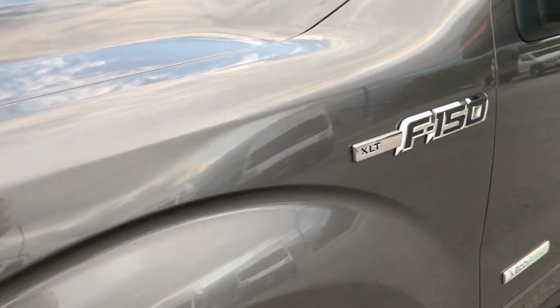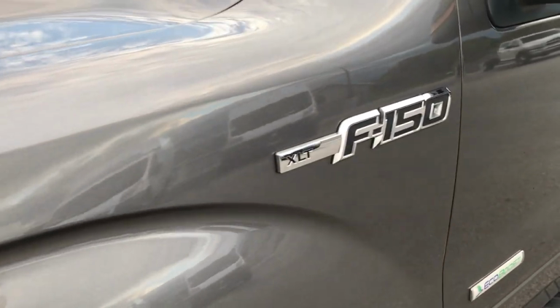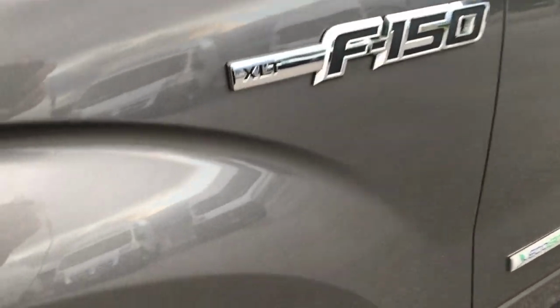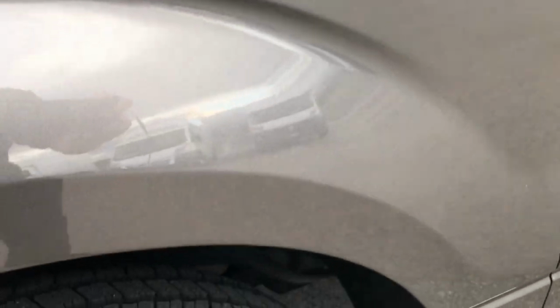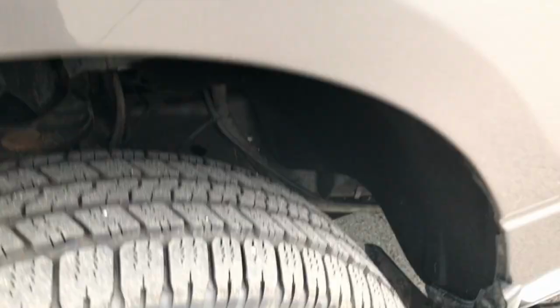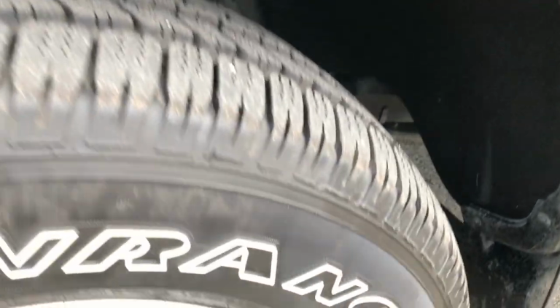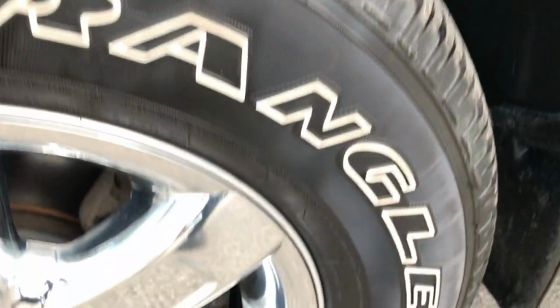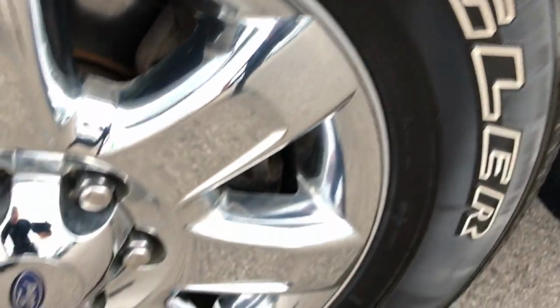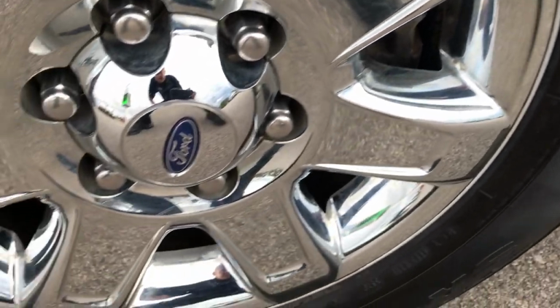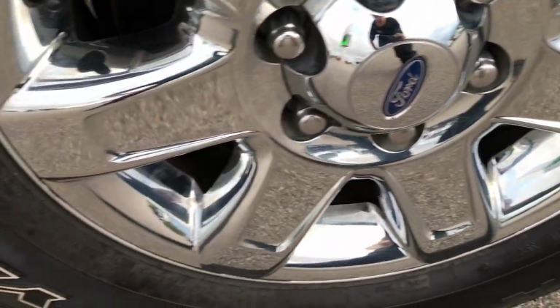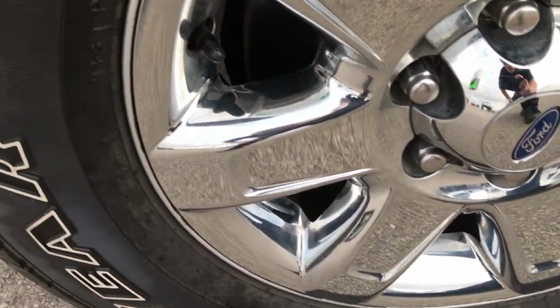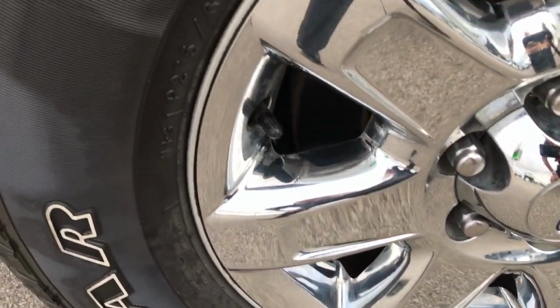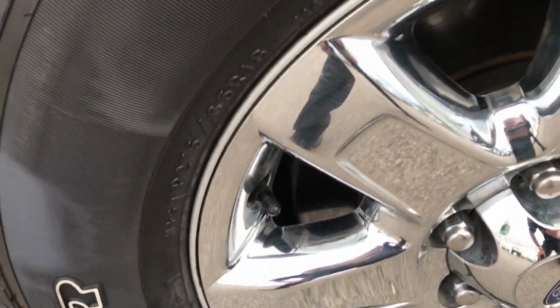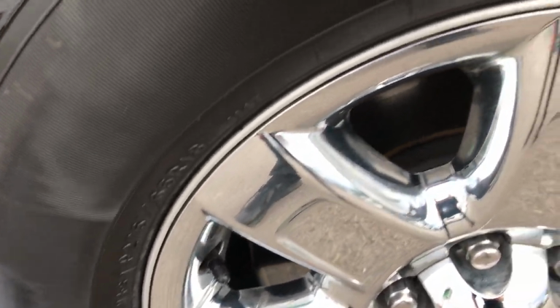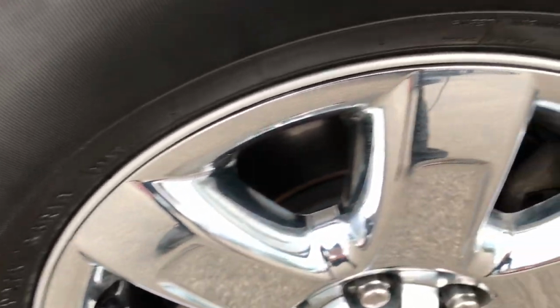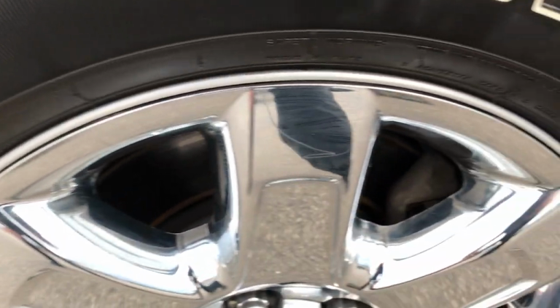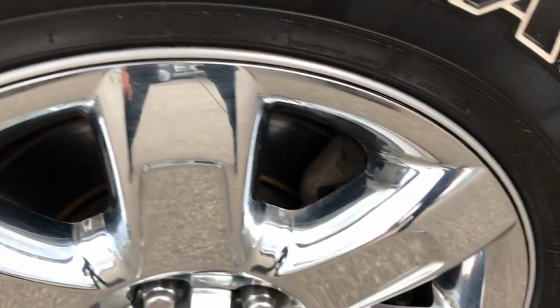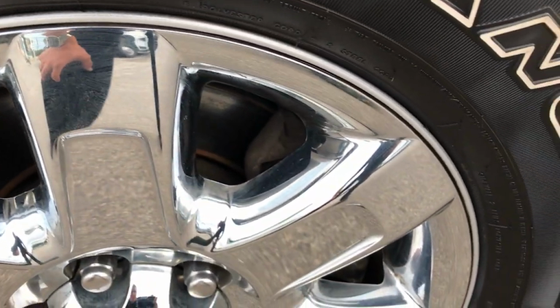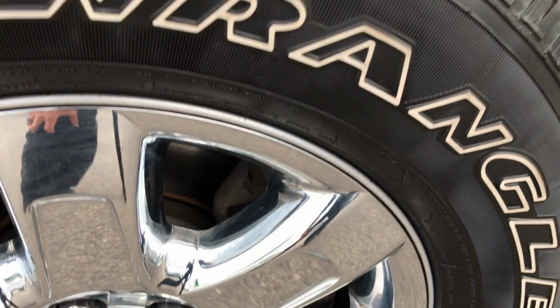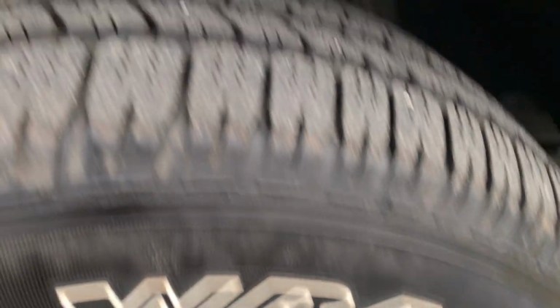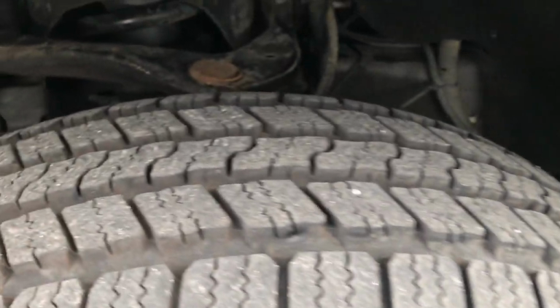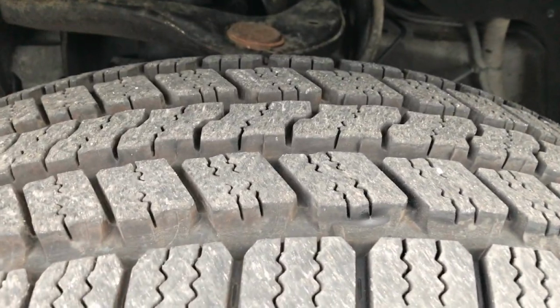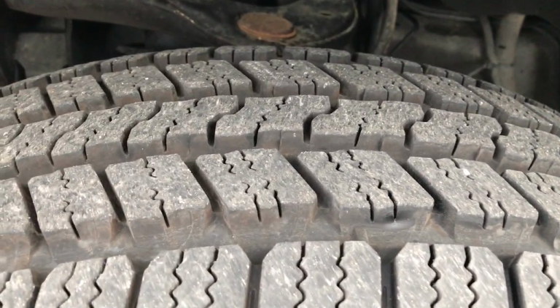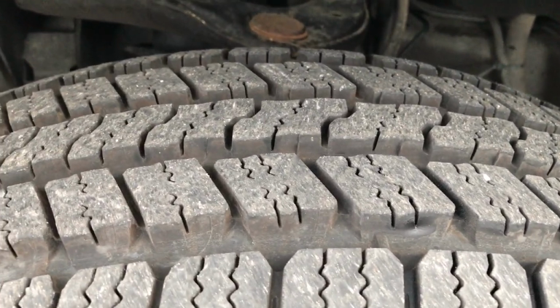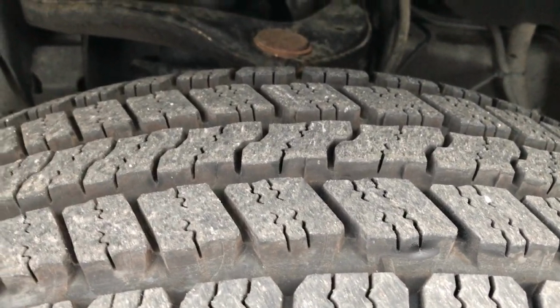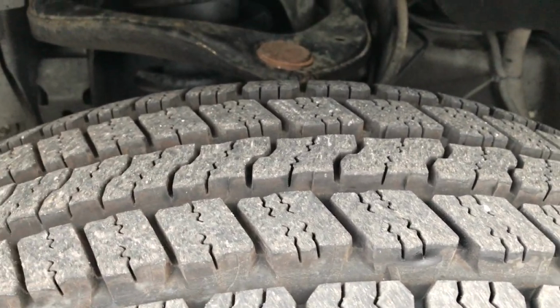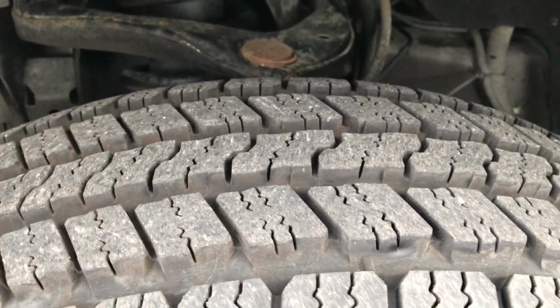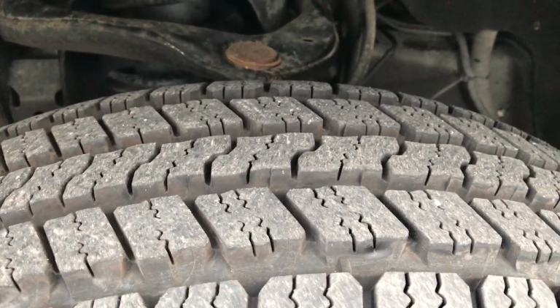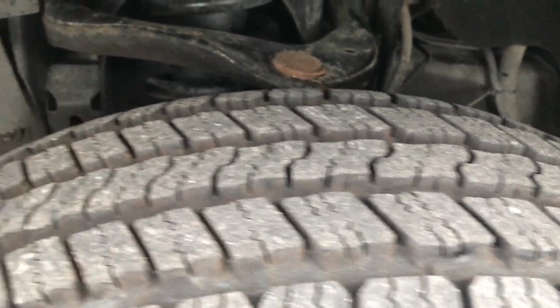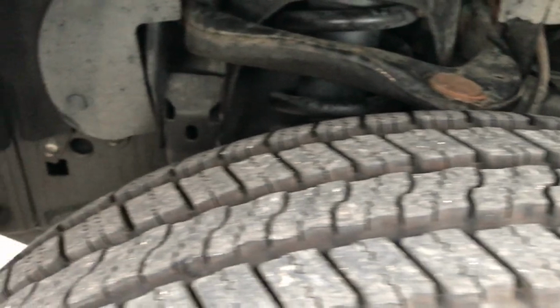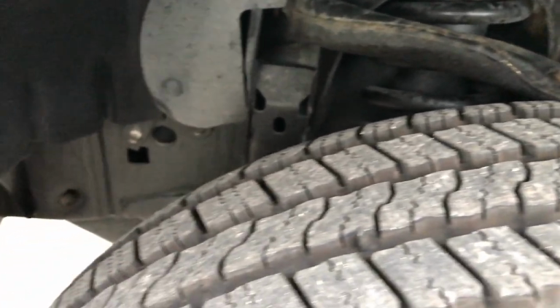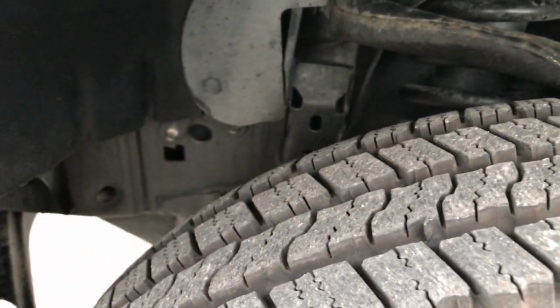Sterling Grey is the color. Goodyear Wrangler 275/65R18 tires on the factory alloy rims with the chrome covers. These tires look like they have 80-90% of the tread left, so very new tires on here.